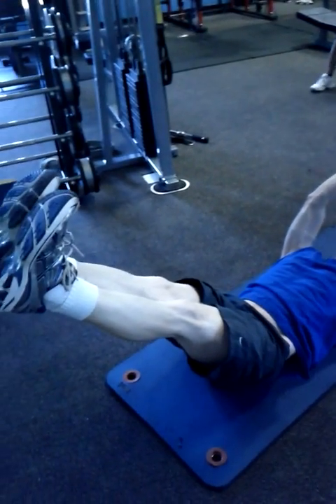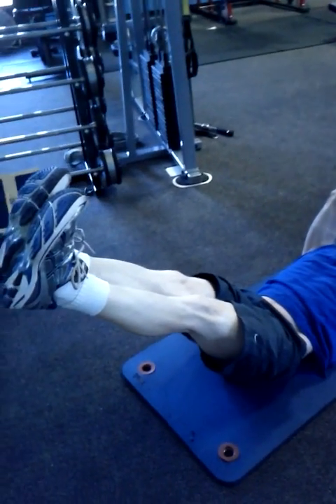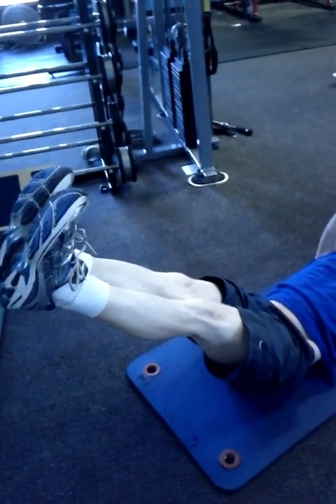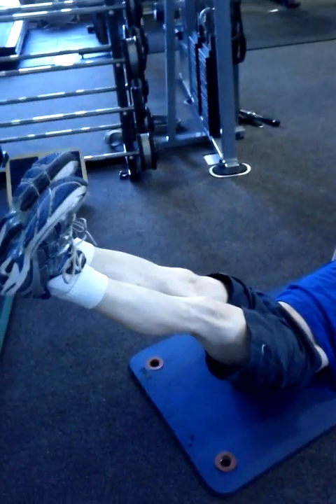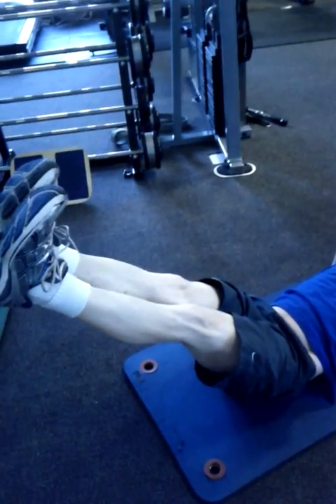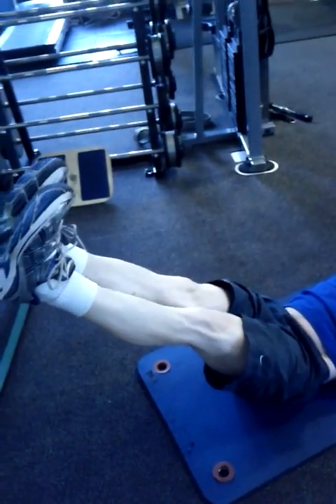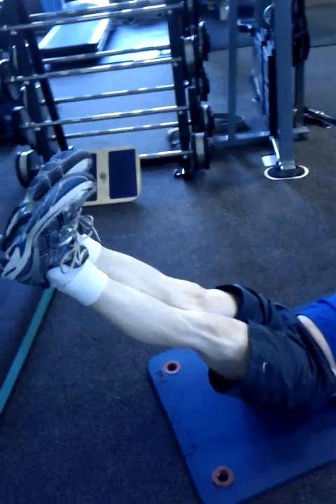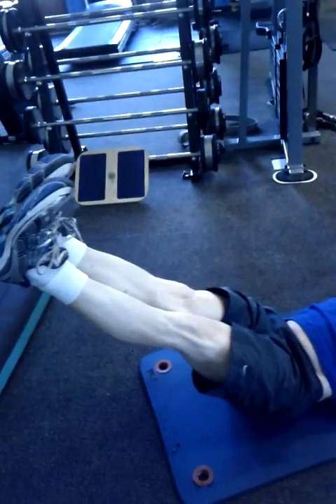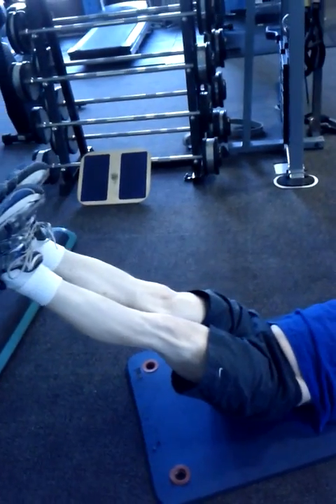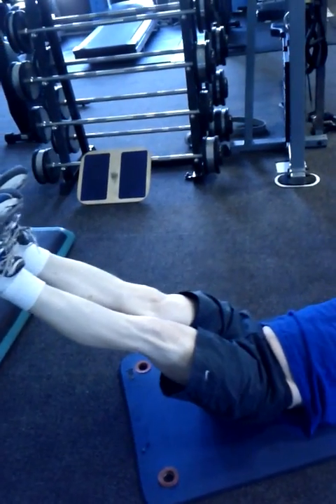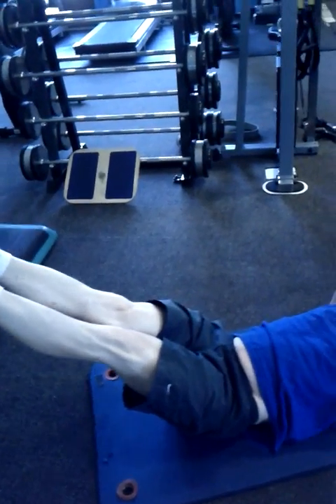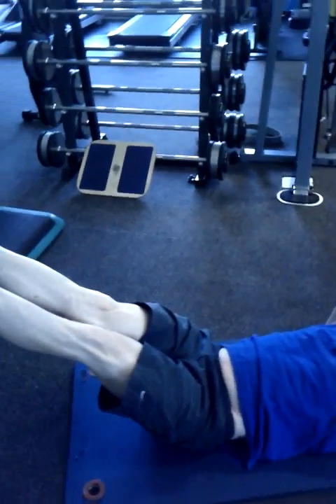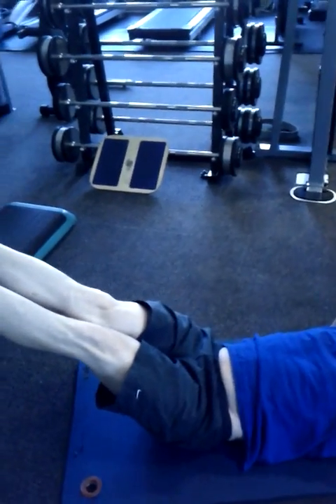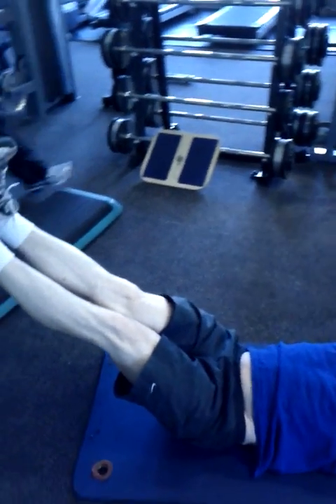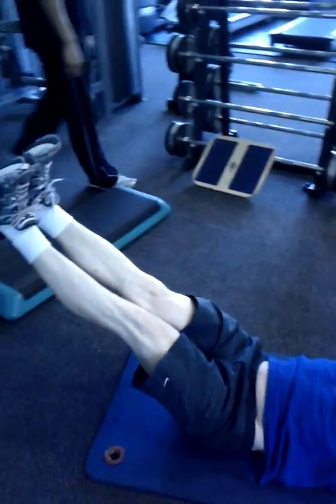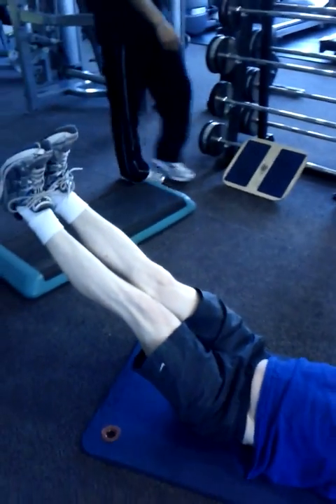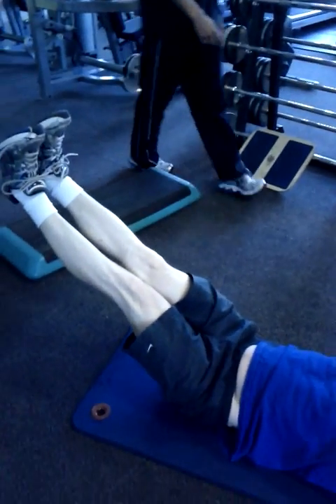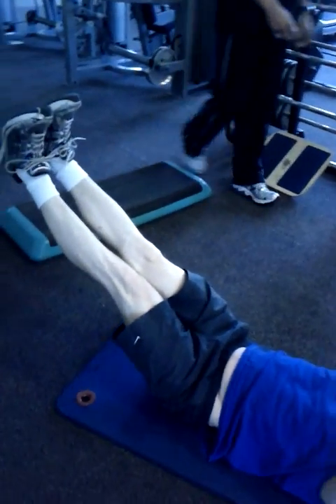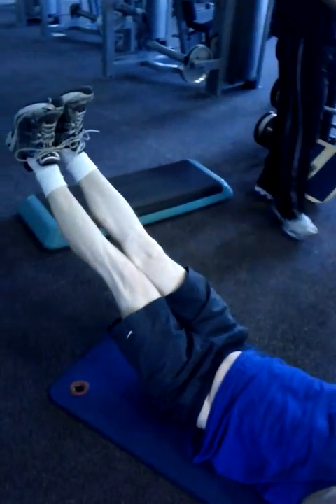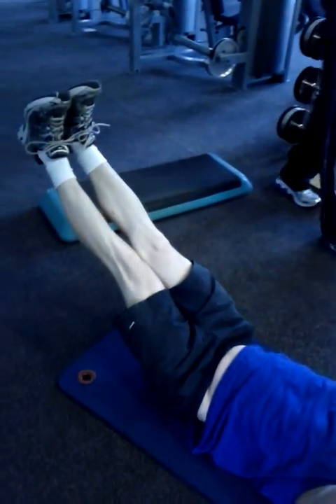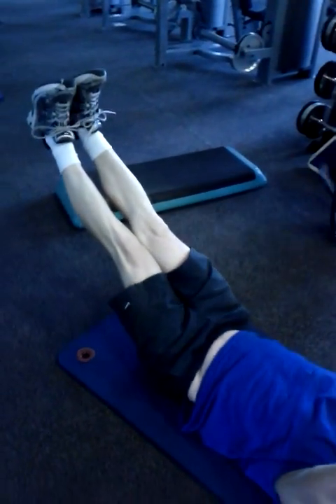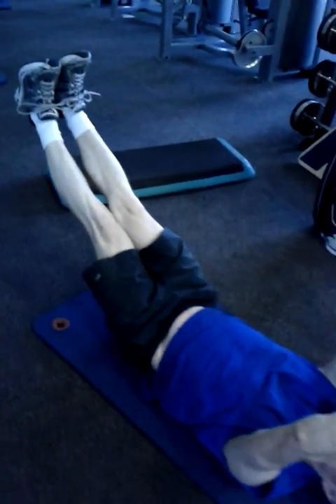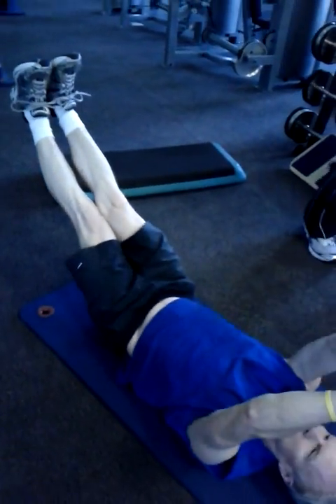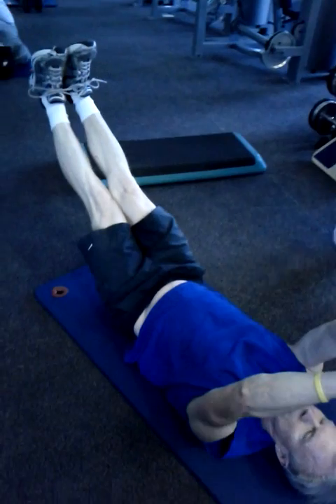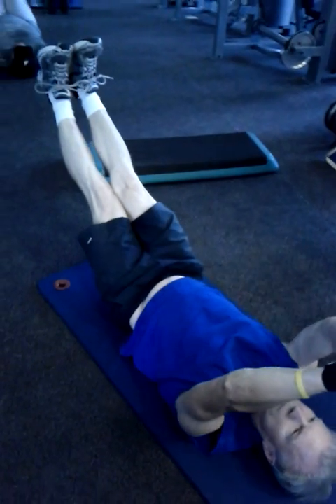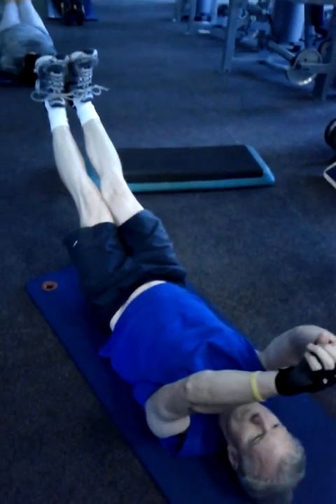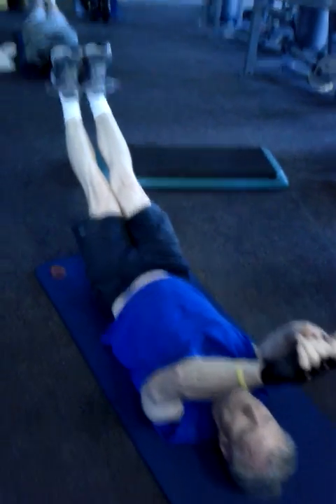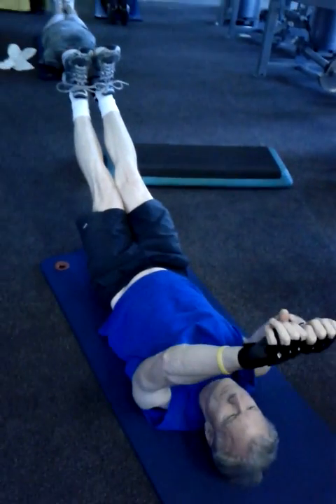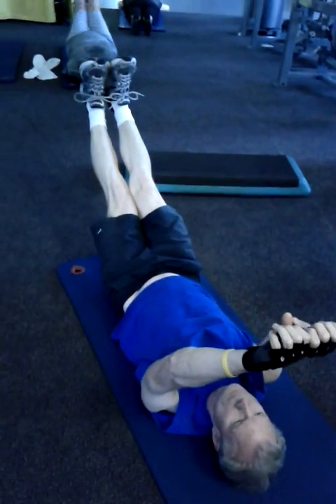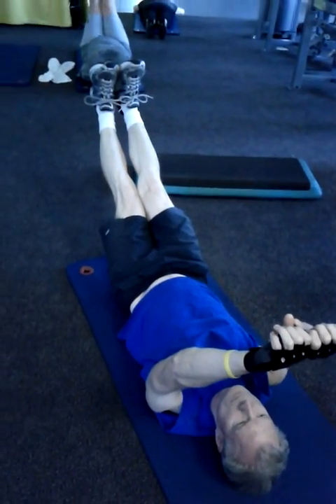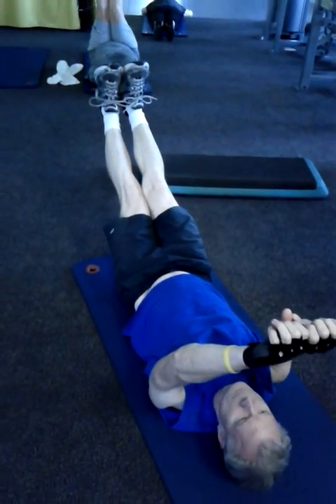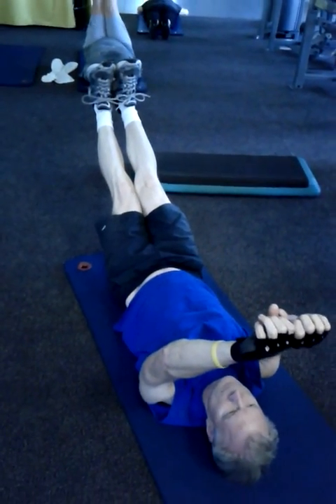Push the knees straight. Remember the breathing. Take a deep breath.